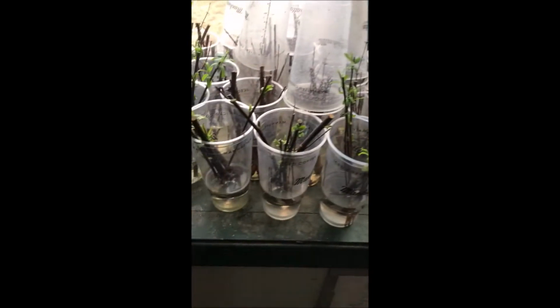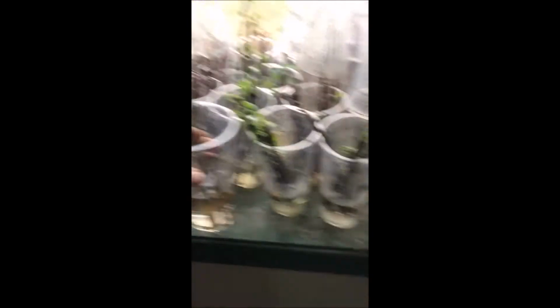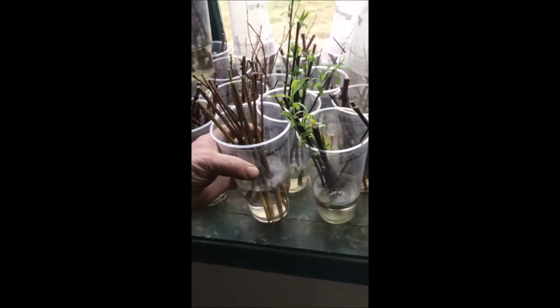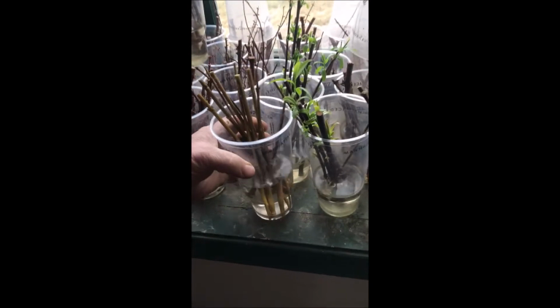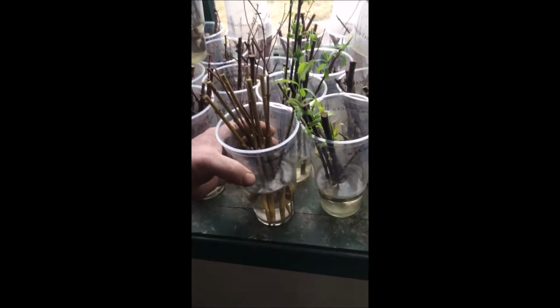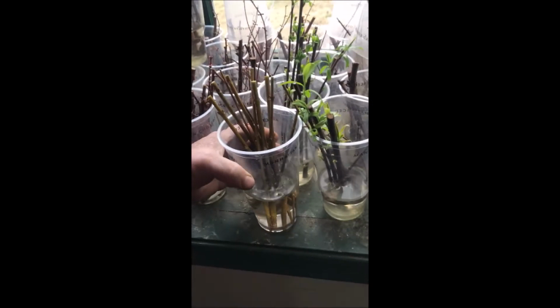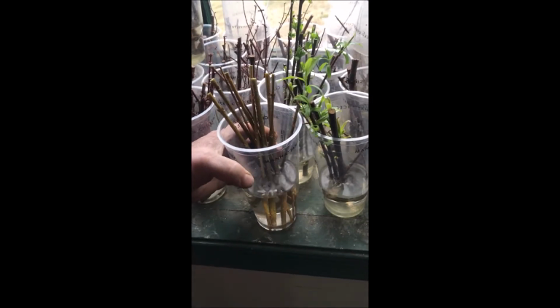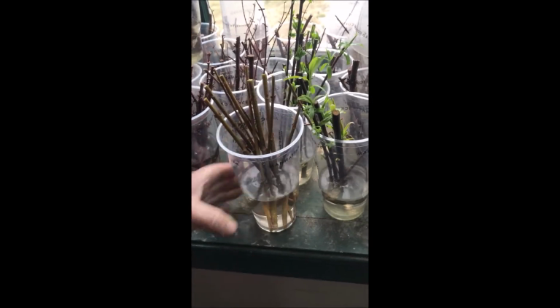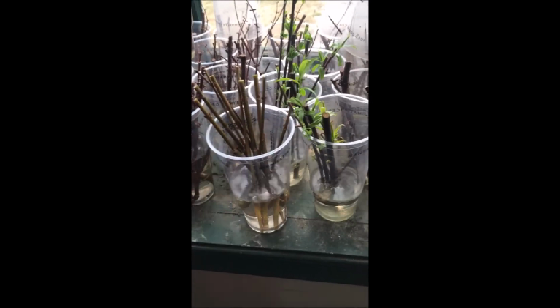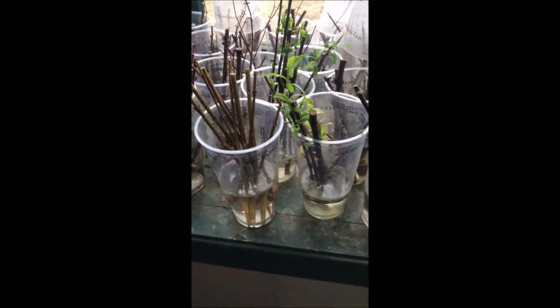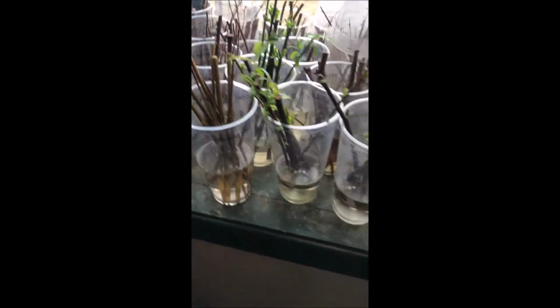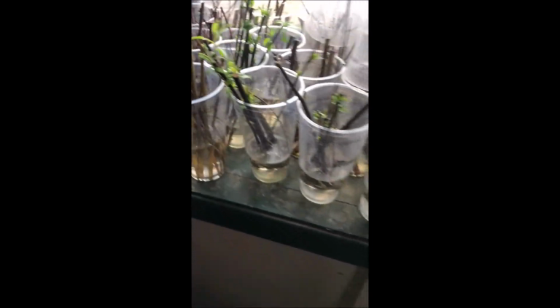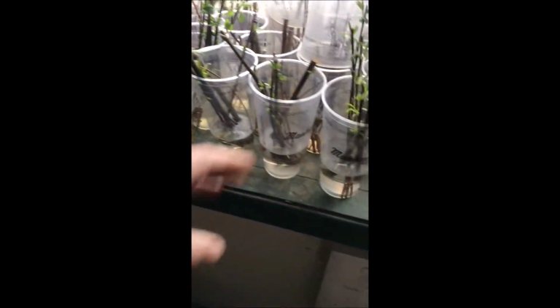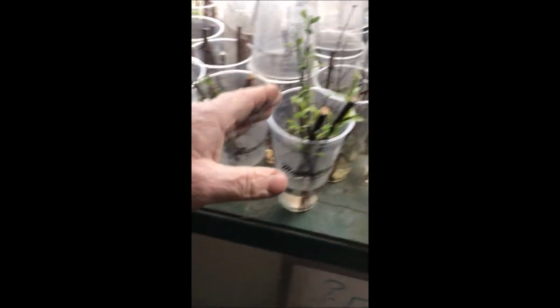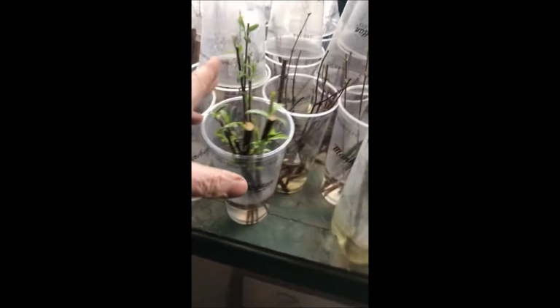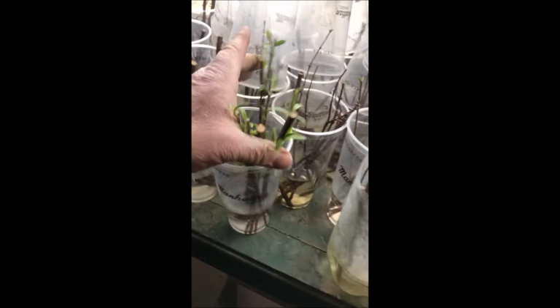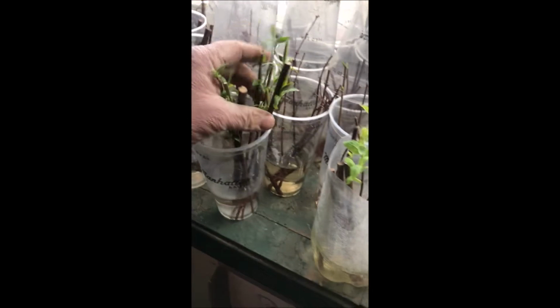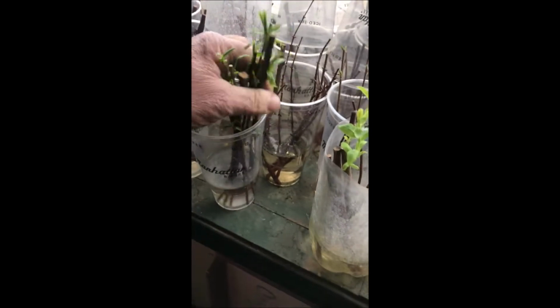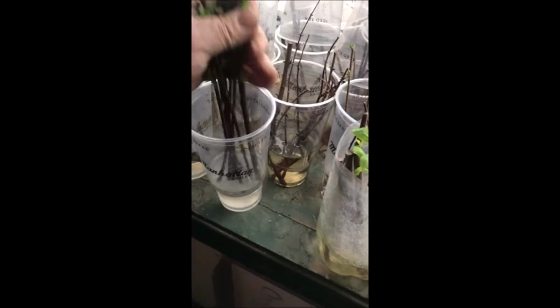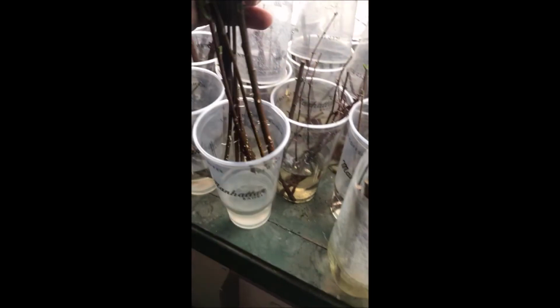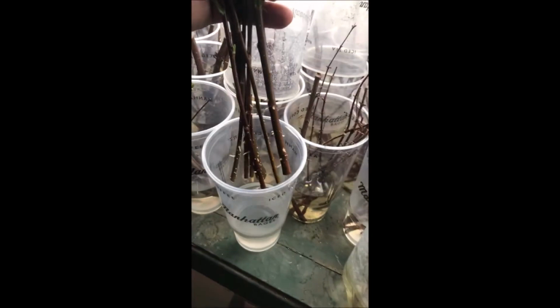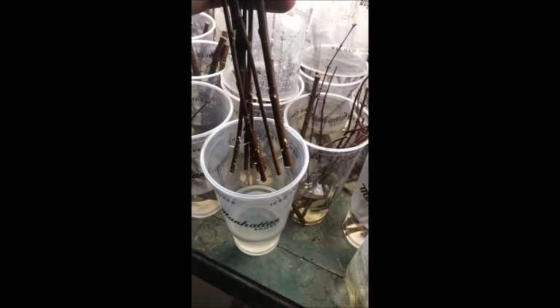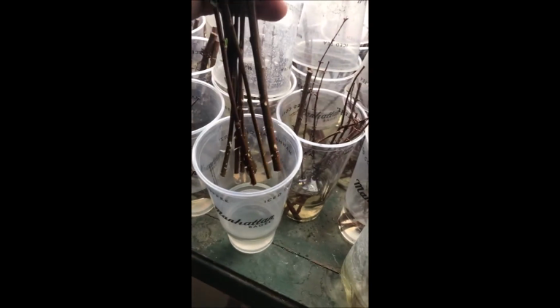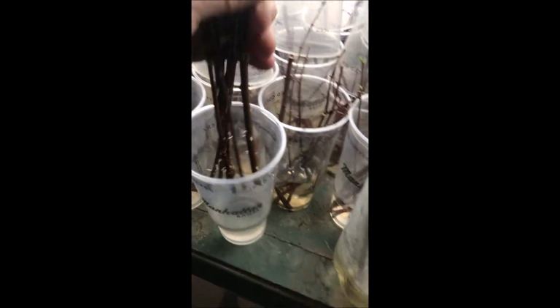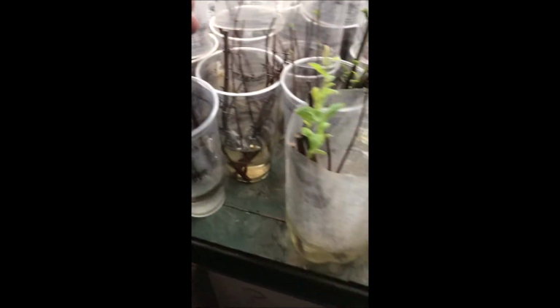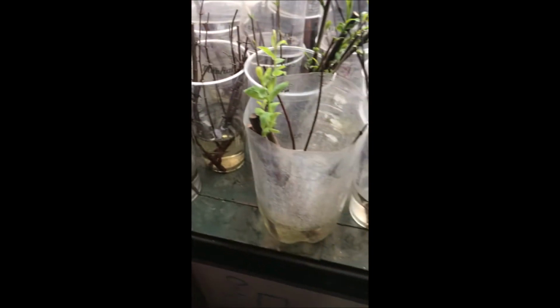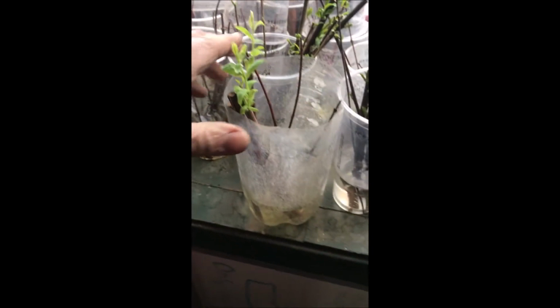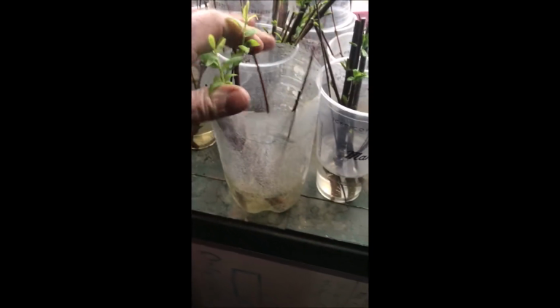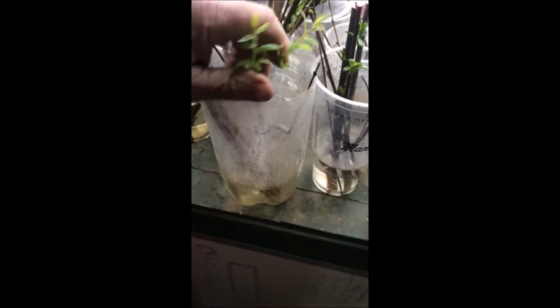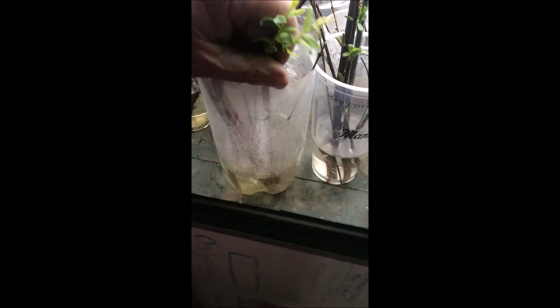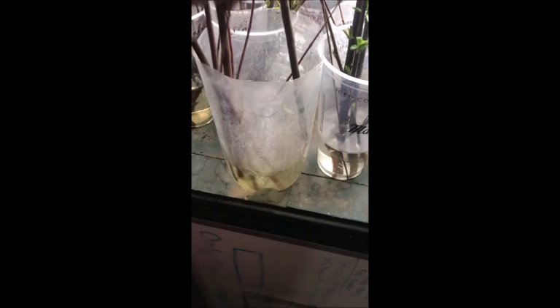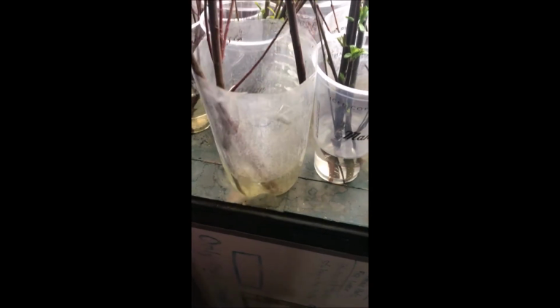You can see the steps that I follow in doing the cuttings in this video. I hope you enjoy it, and if you do want to buy Forsythia, of course I sell it and I sell many other trees and shrubs.